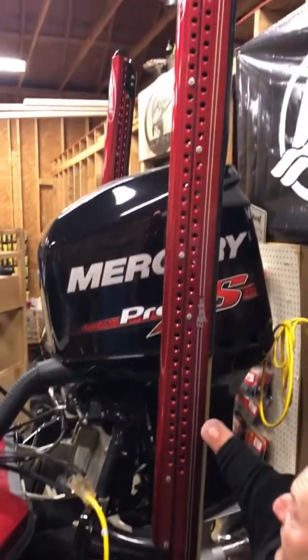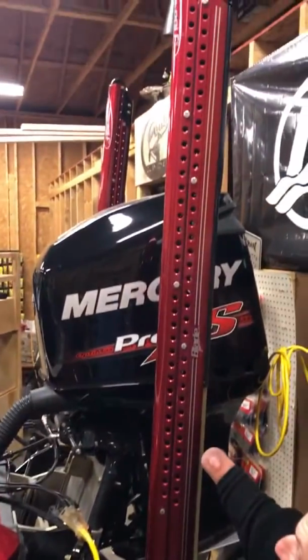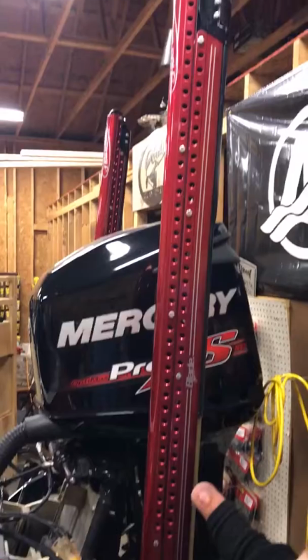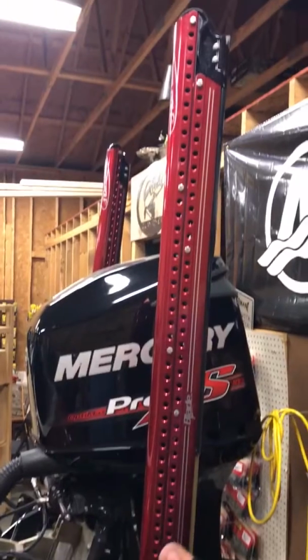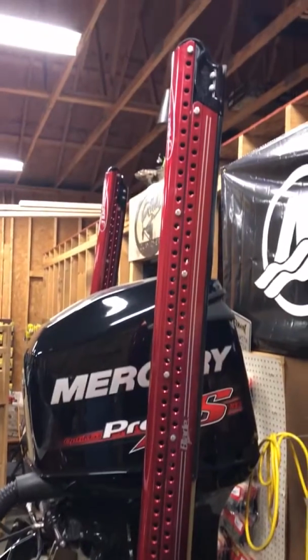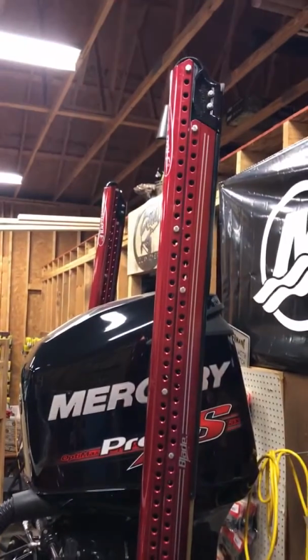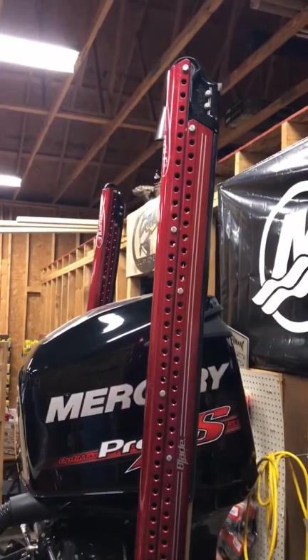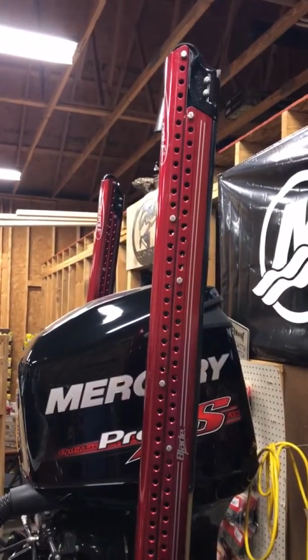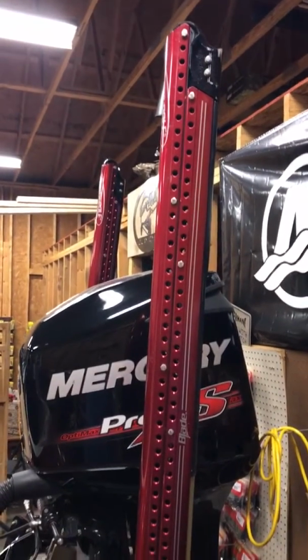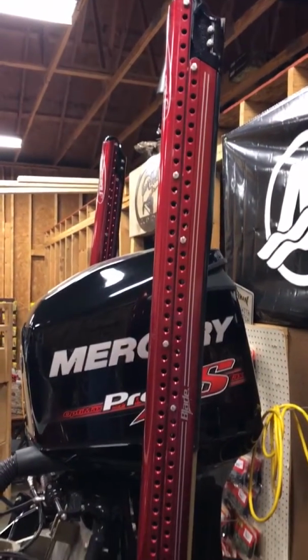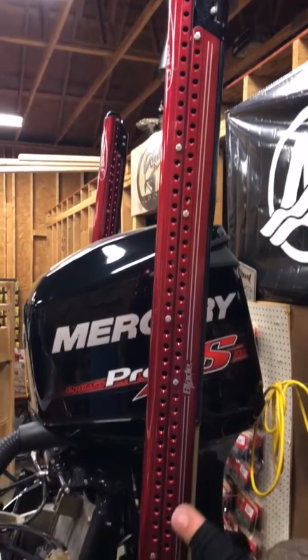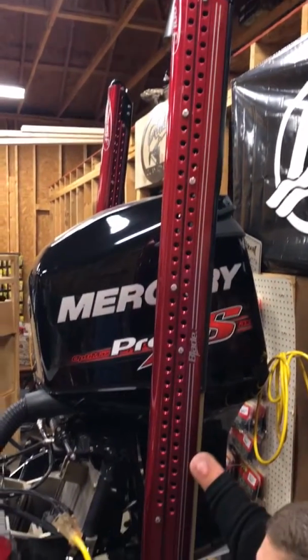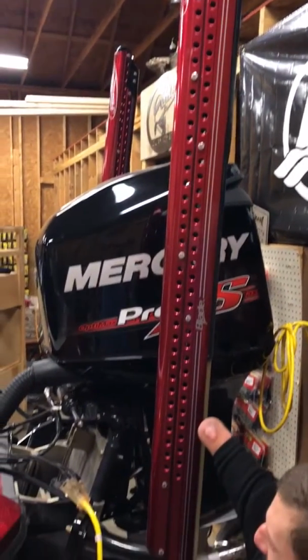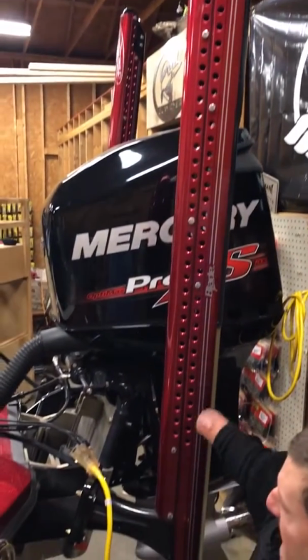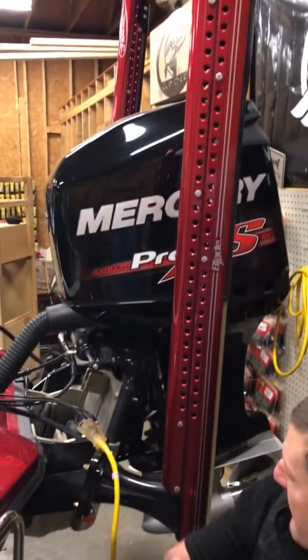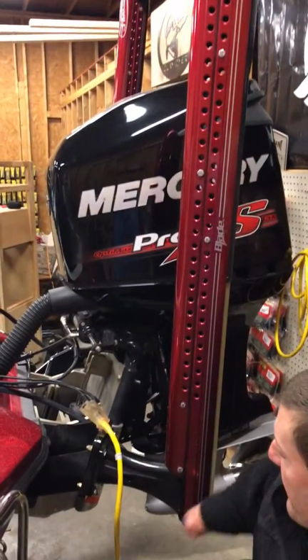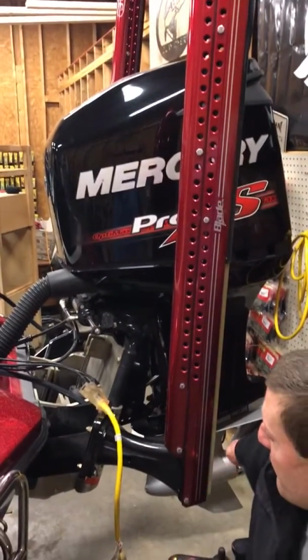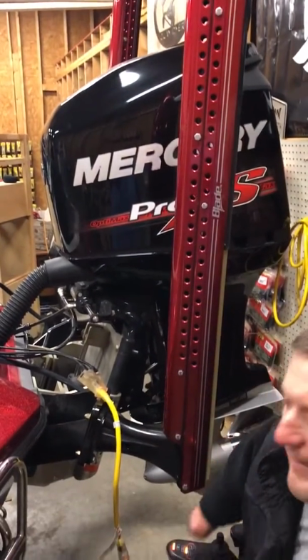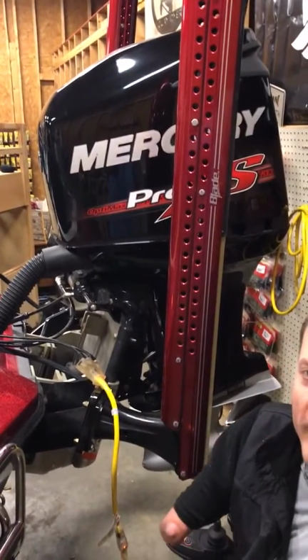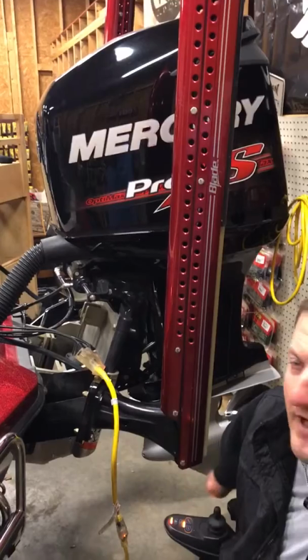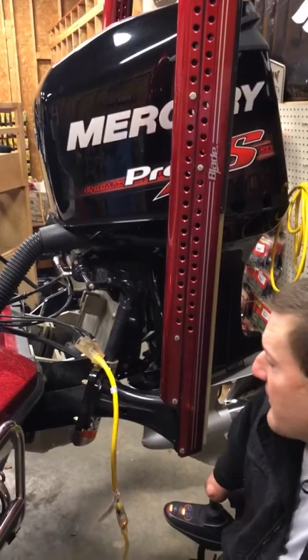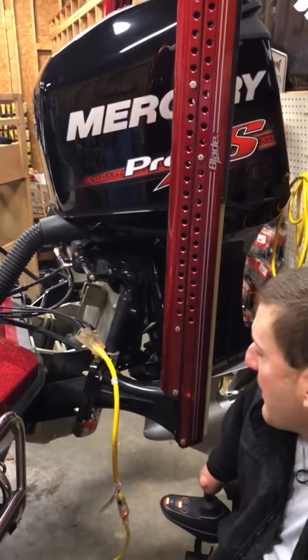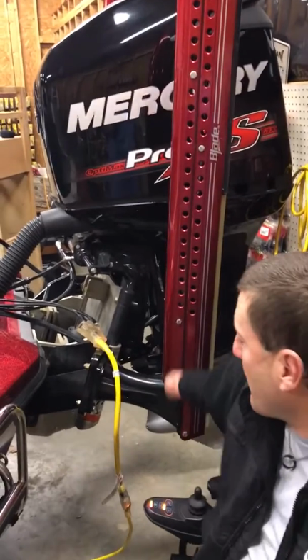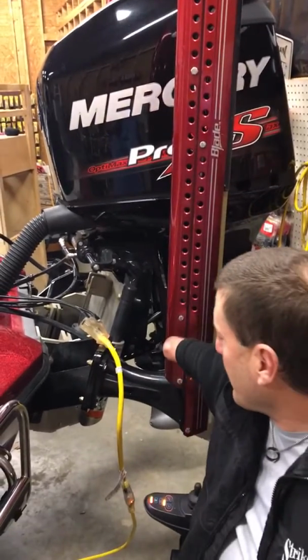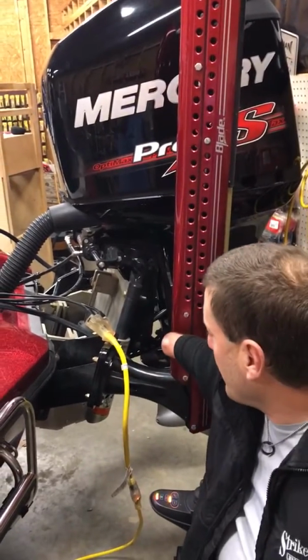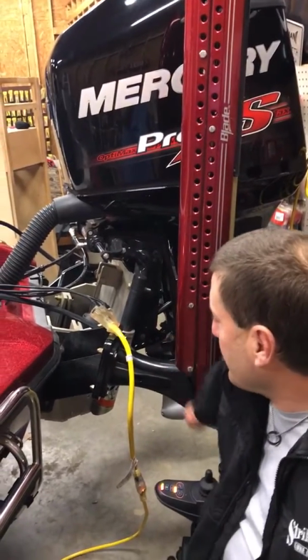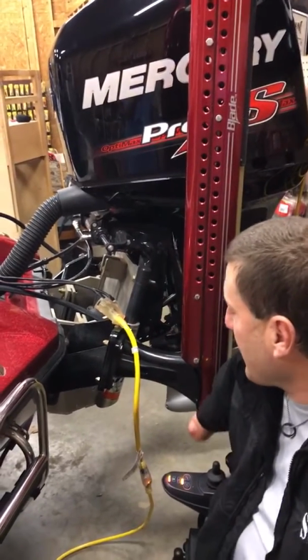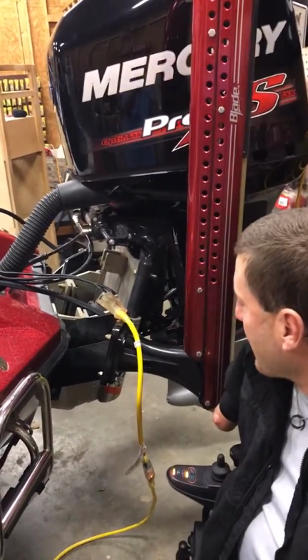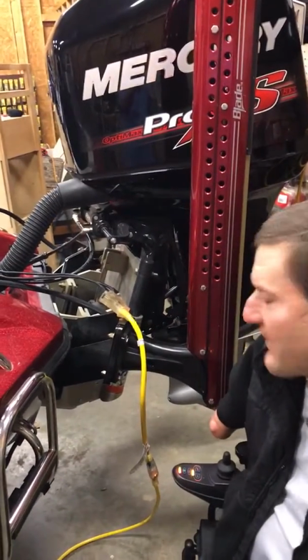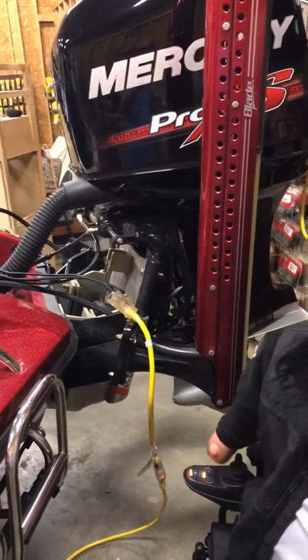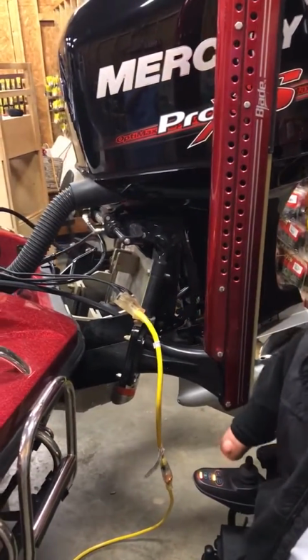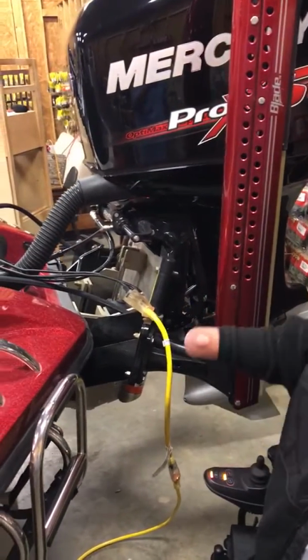We got the 10-foot dual power pole blades. We got the Mercury 250 Pro XS with Torp Master gear case, all mounted to the TNH Atlas hydraulic jack plate.